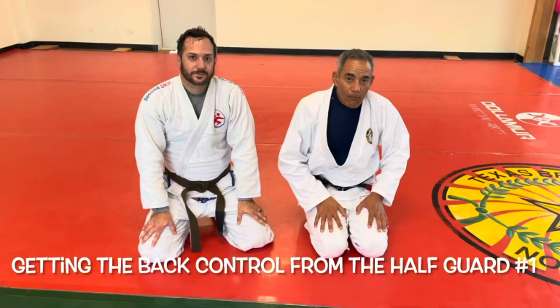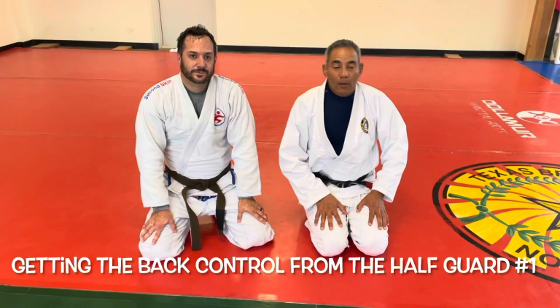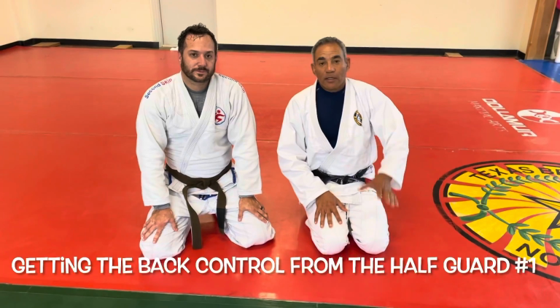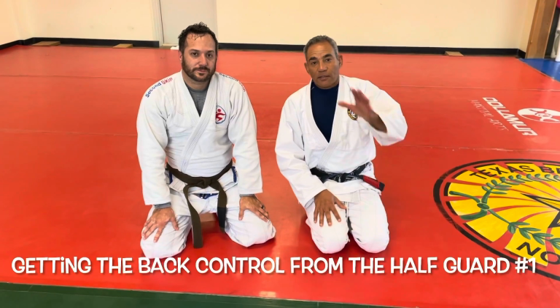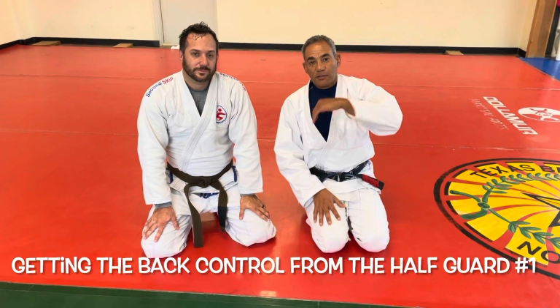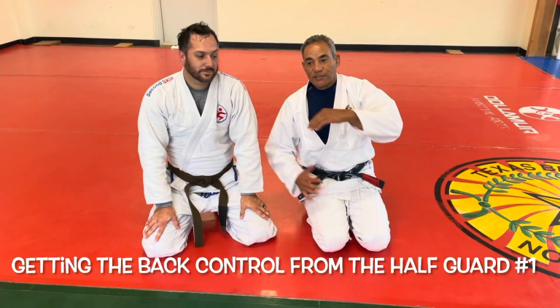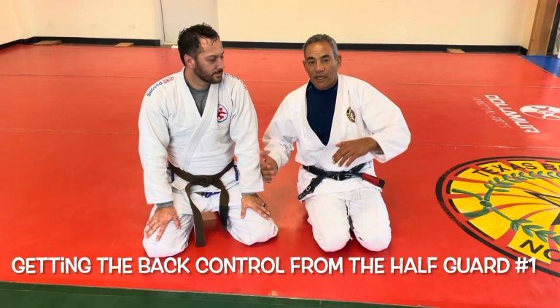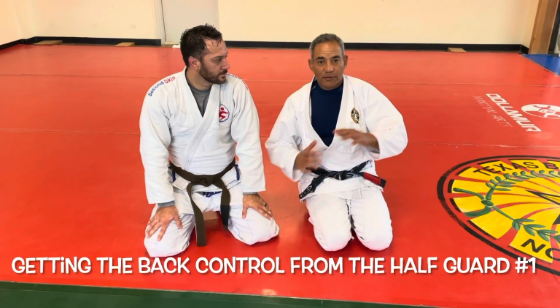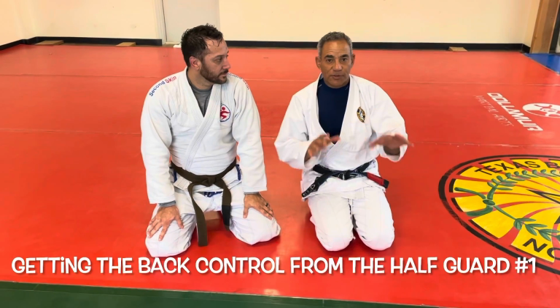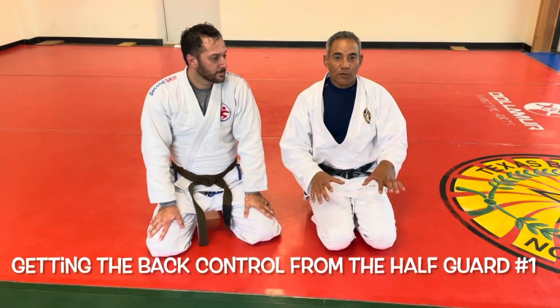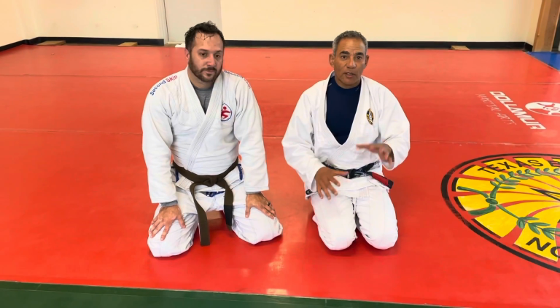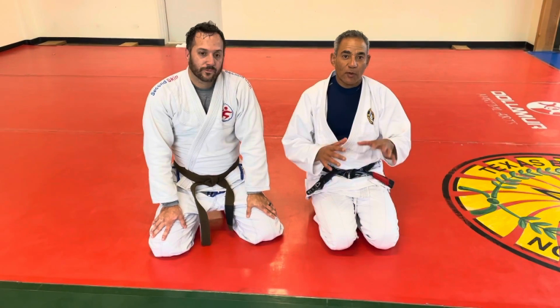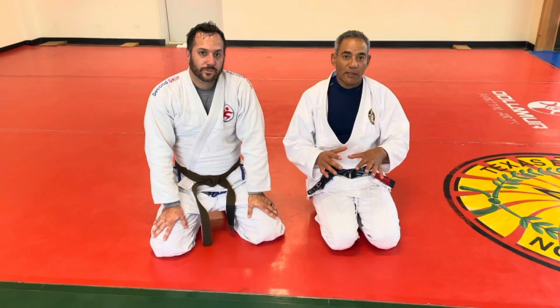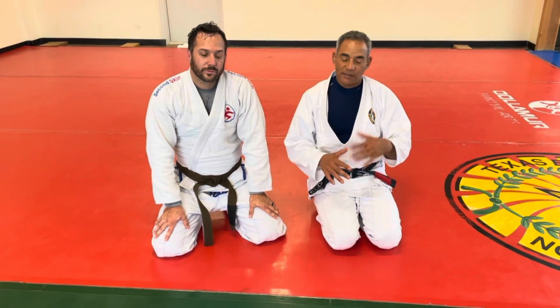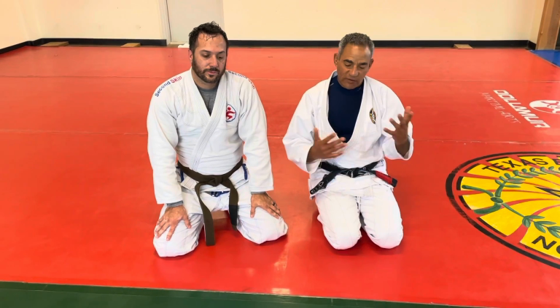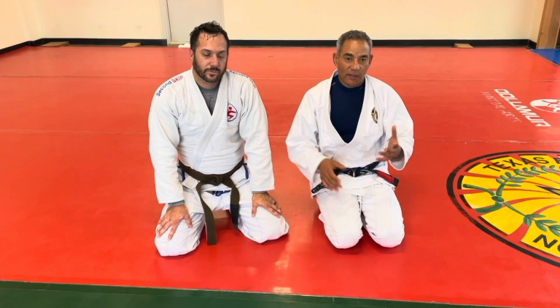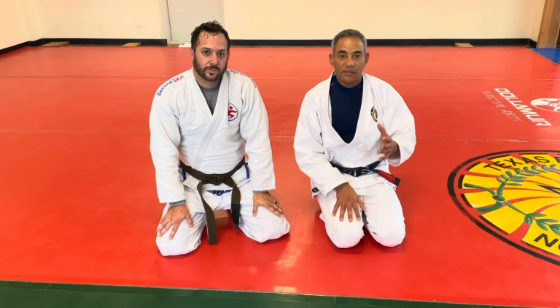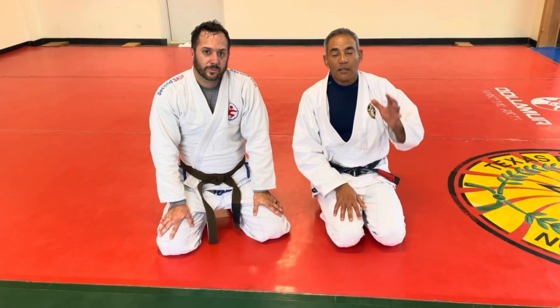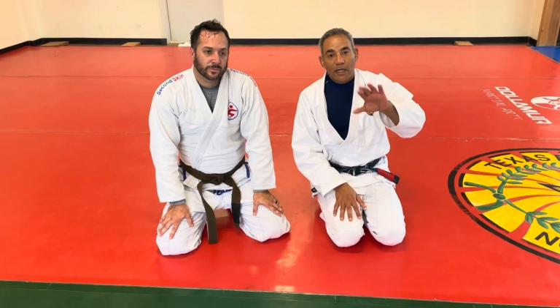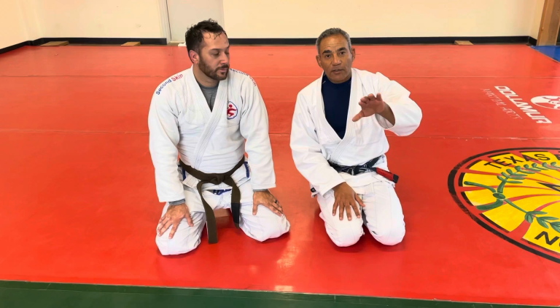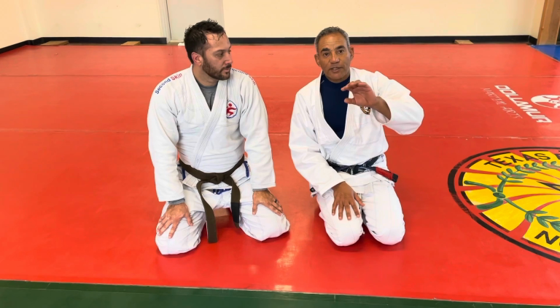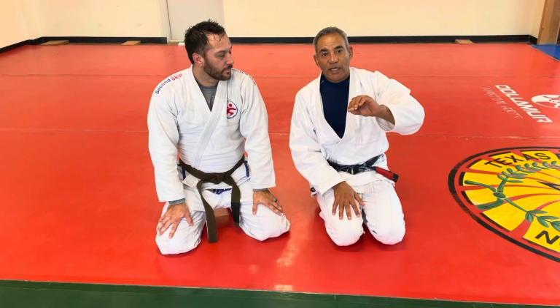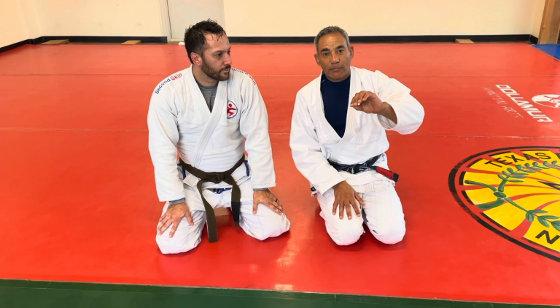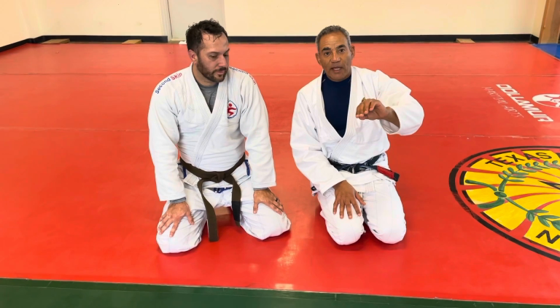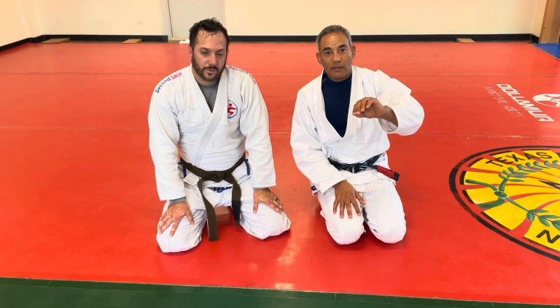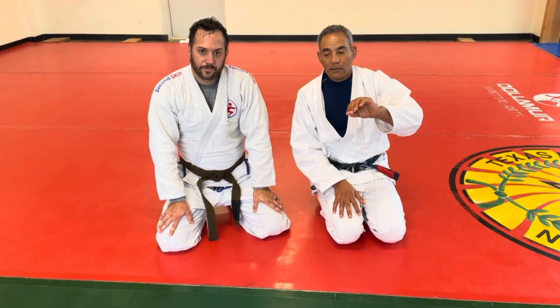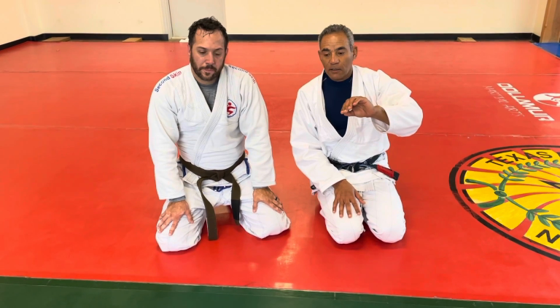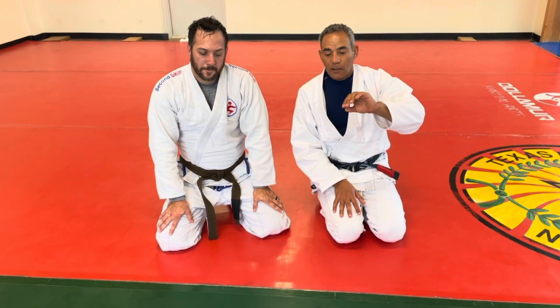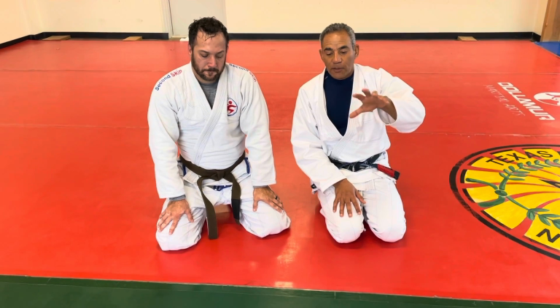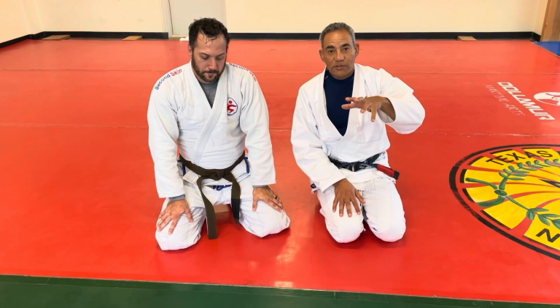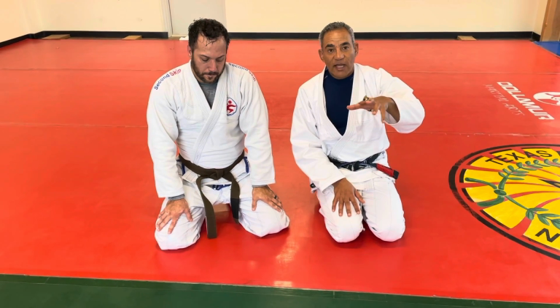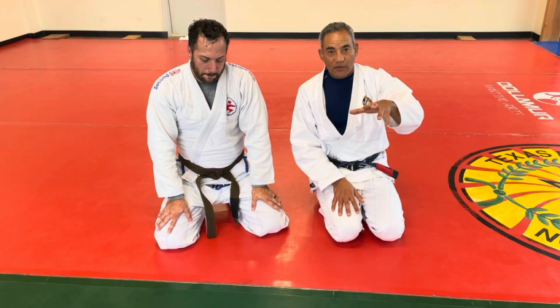Justin and I are here. I'm going to show you another way — there are several different ways — another way to get the back using the half guard.